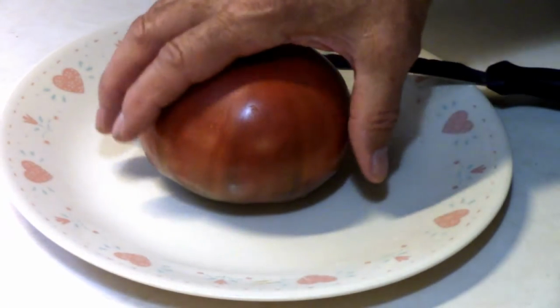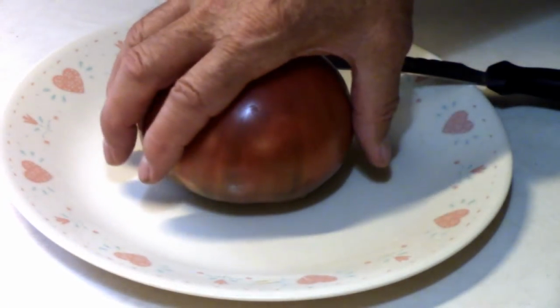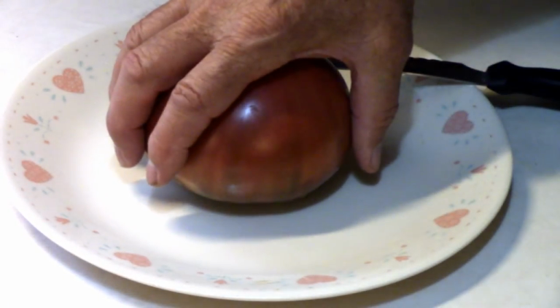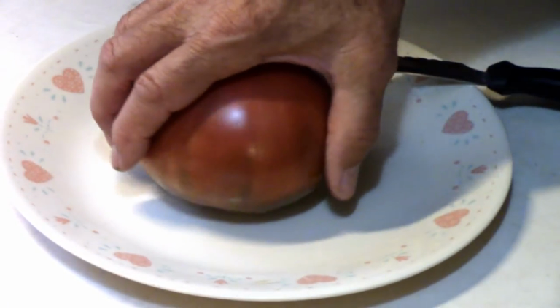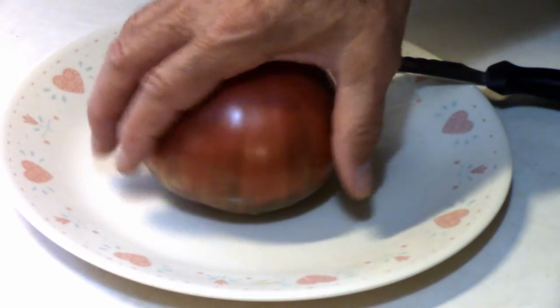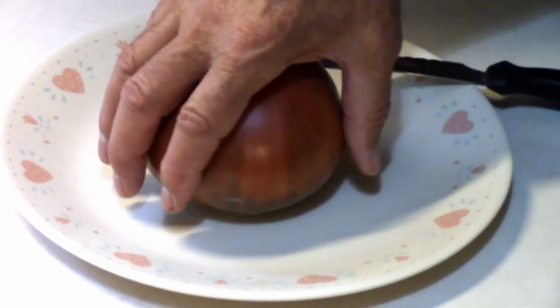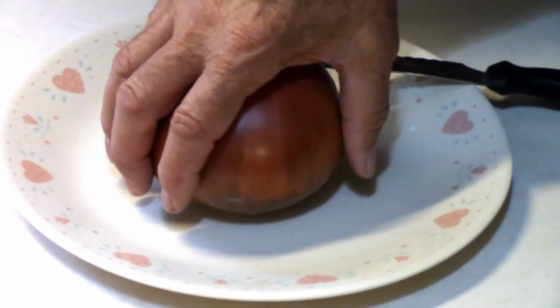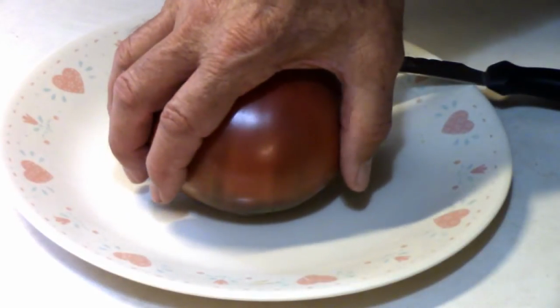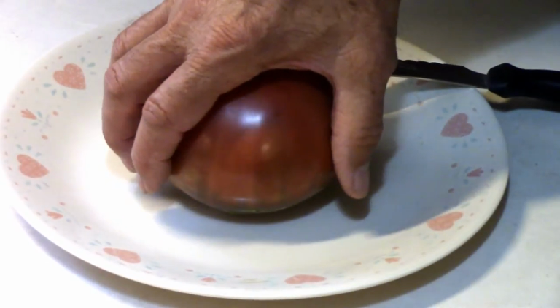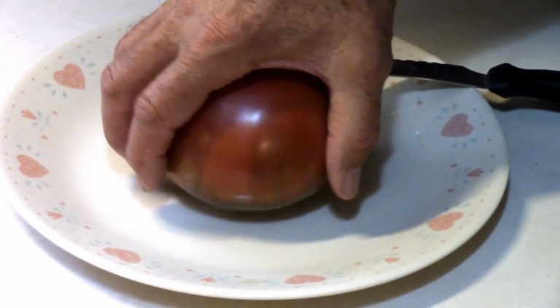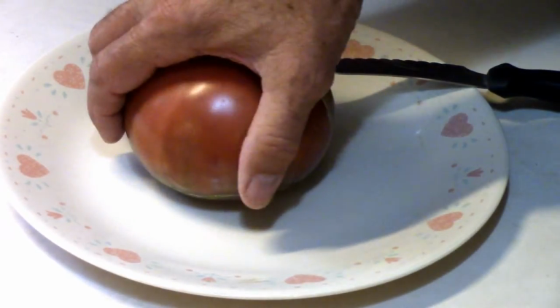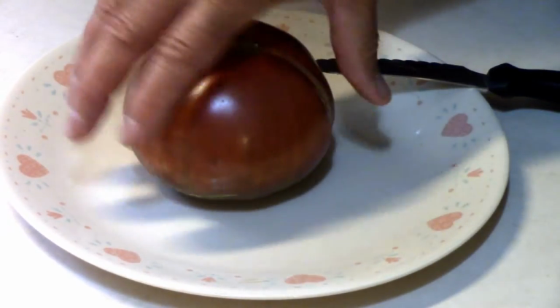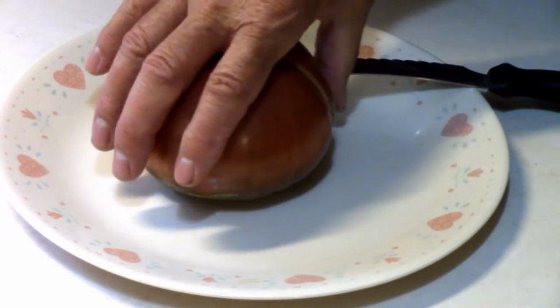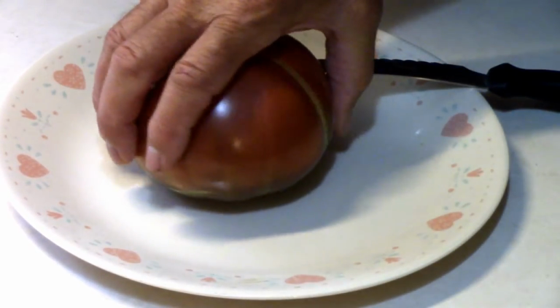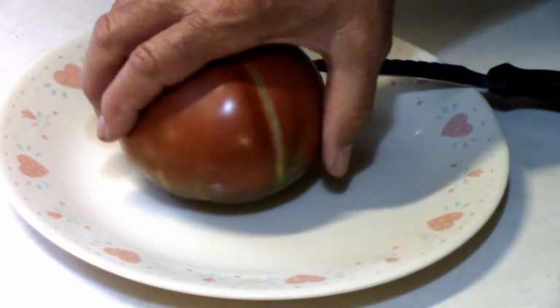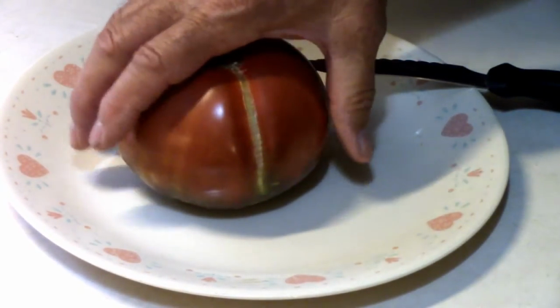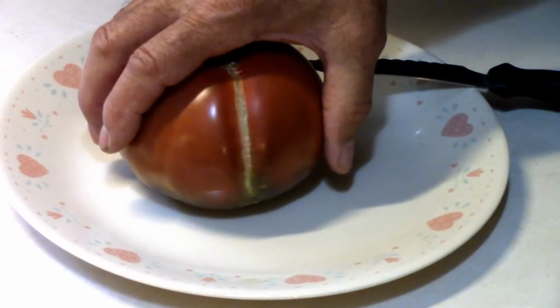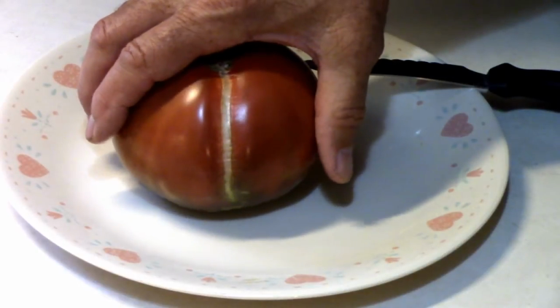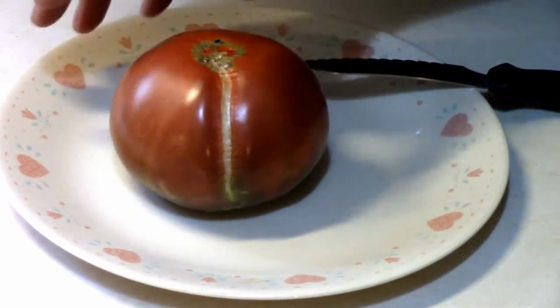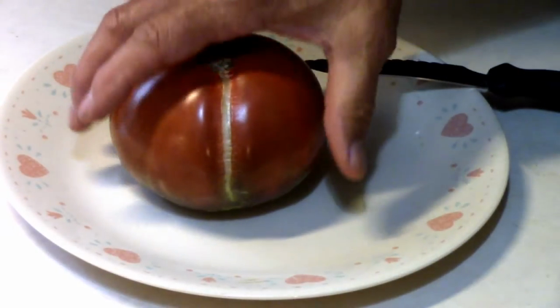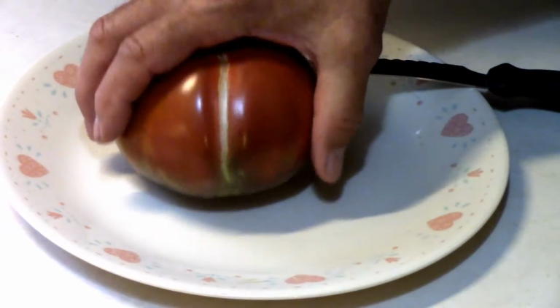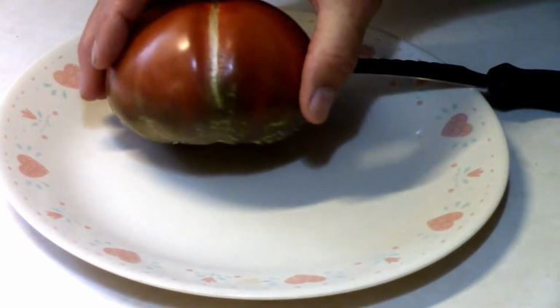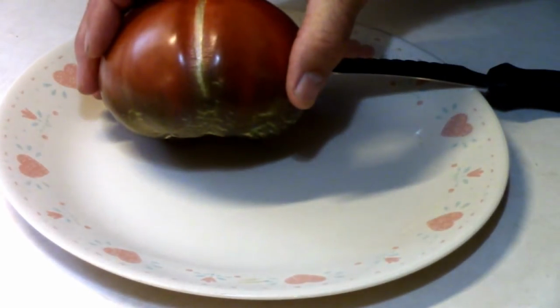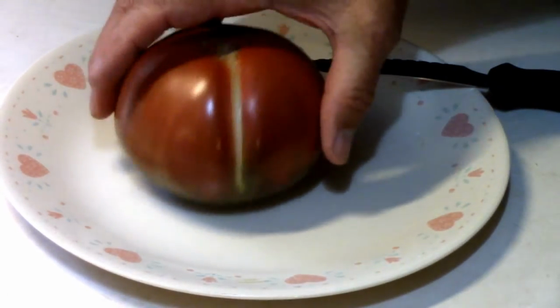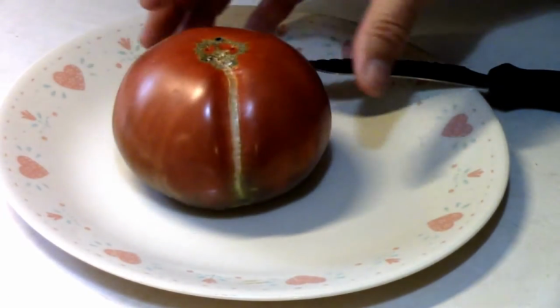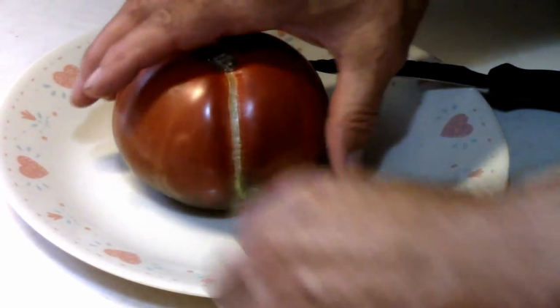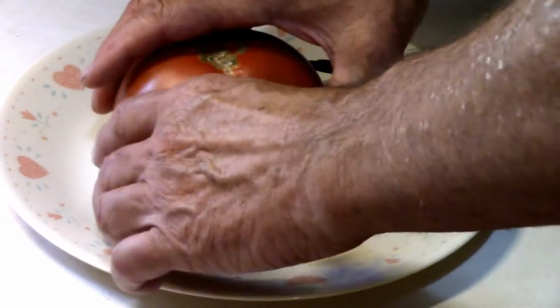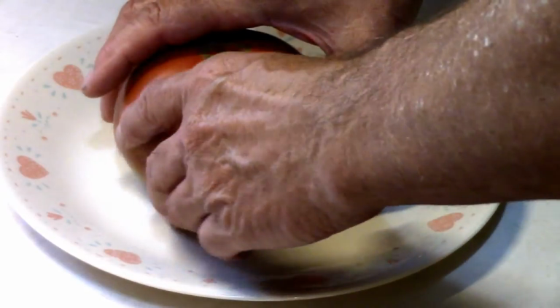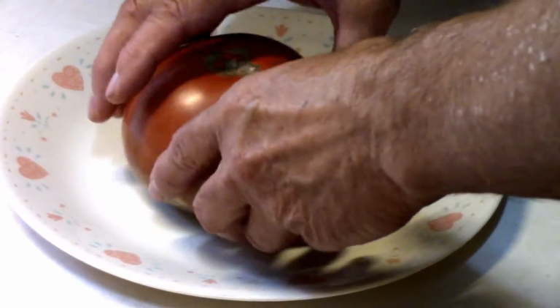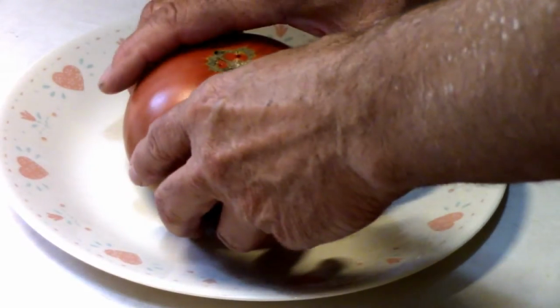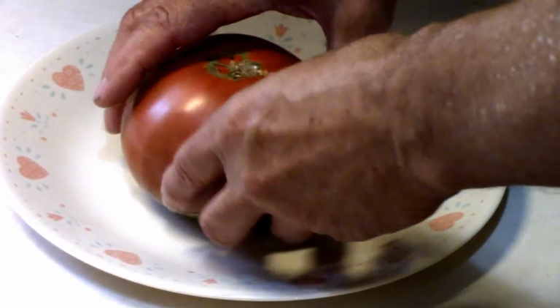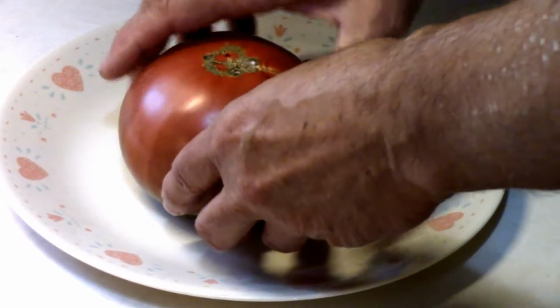I've read some reviews on it, and some people complain that it splits too much, and I'm seeing the same thing so far. This one is split. But that won't hurt the taste any, I don't think.